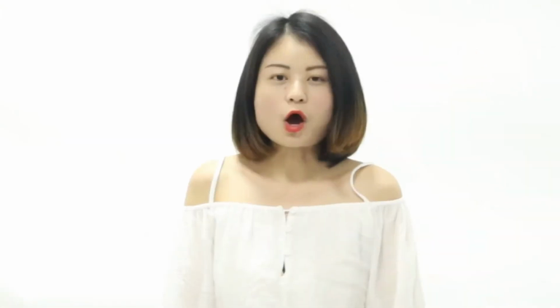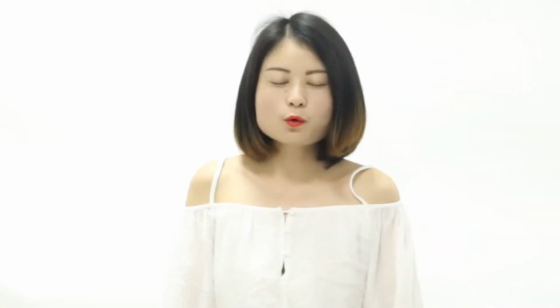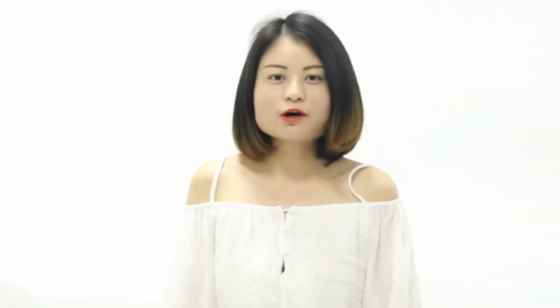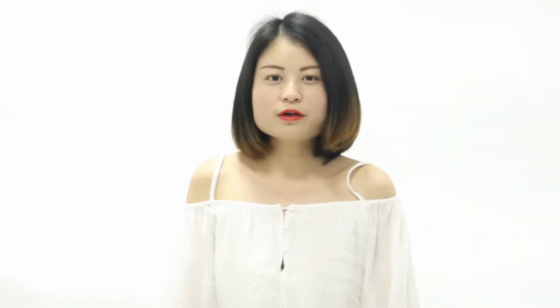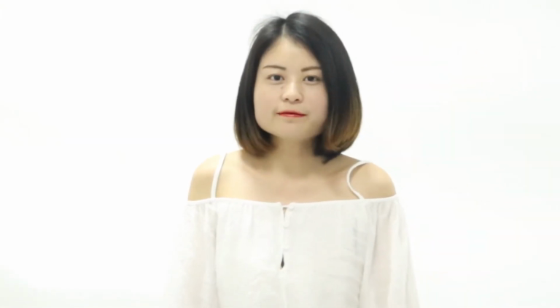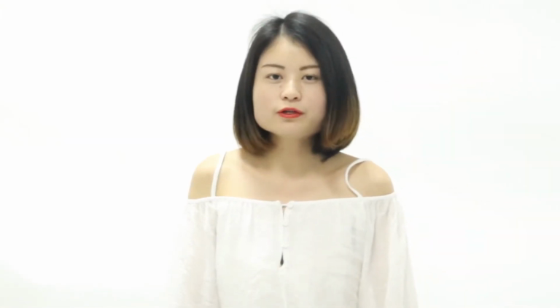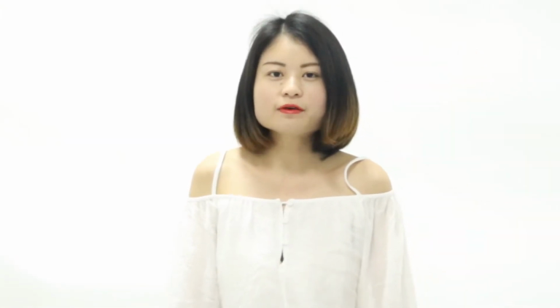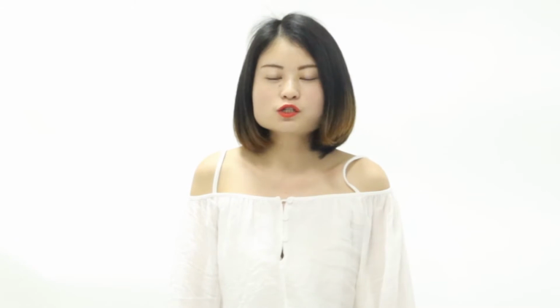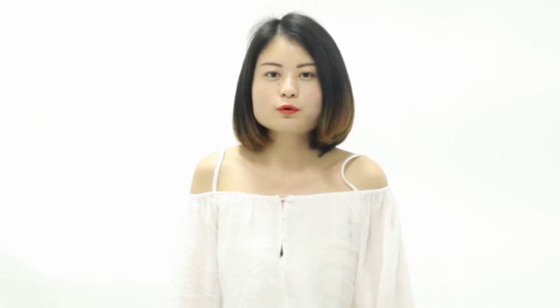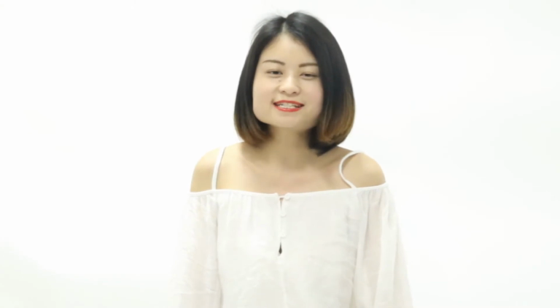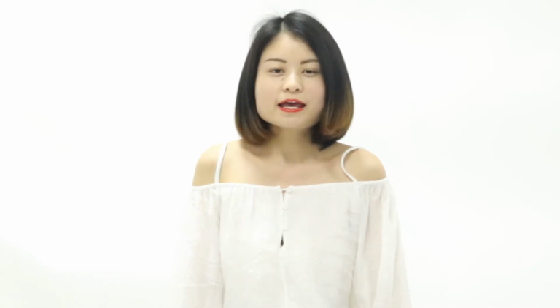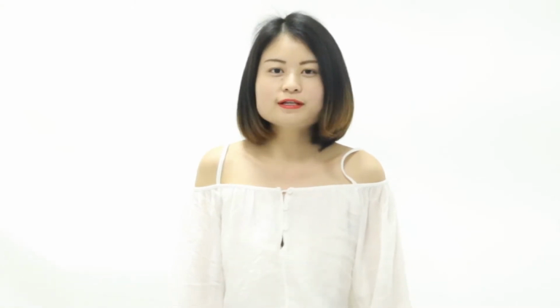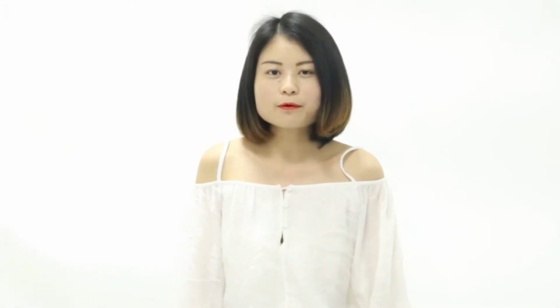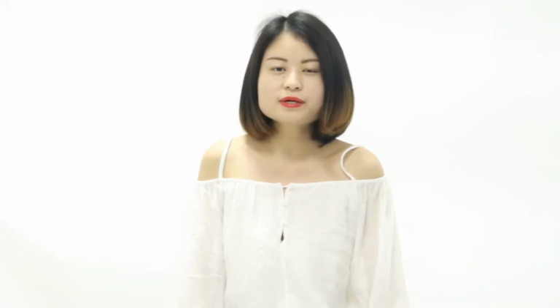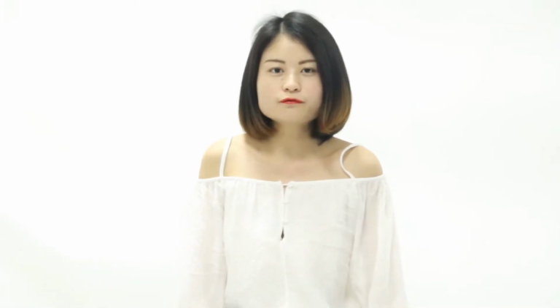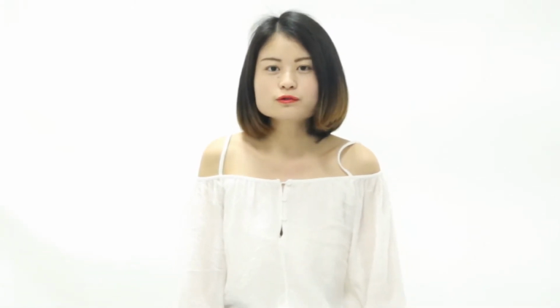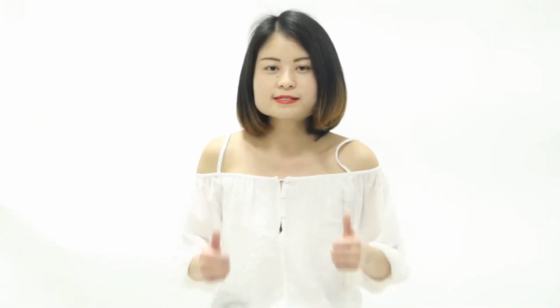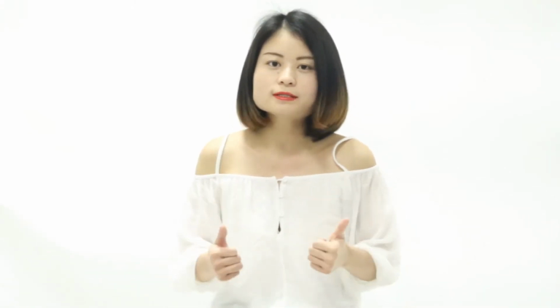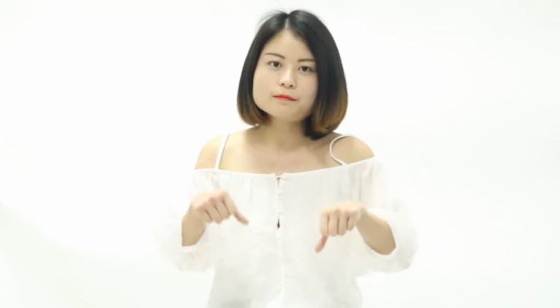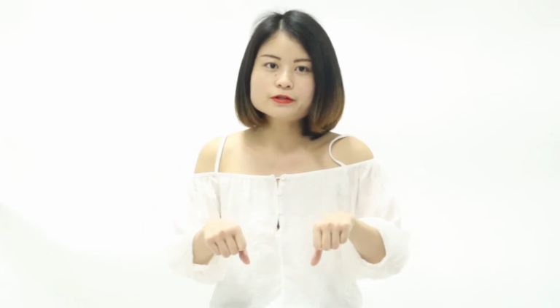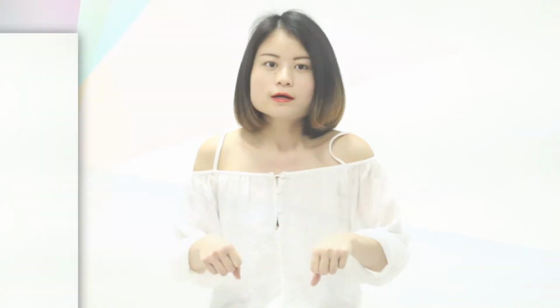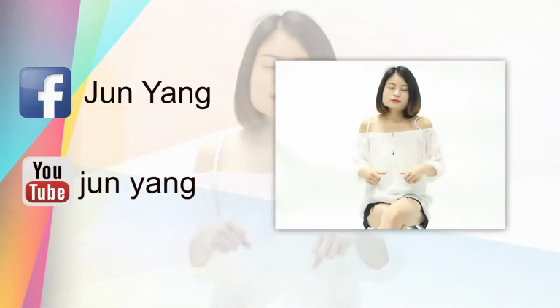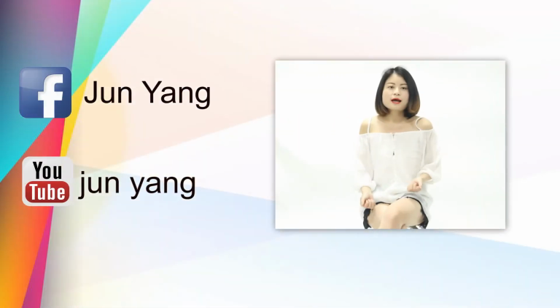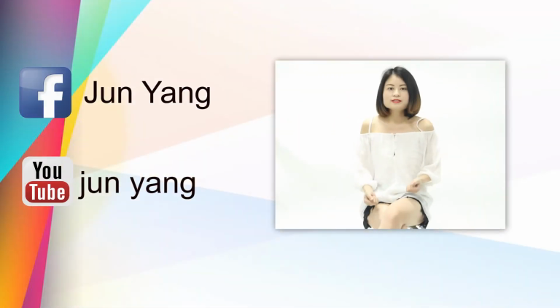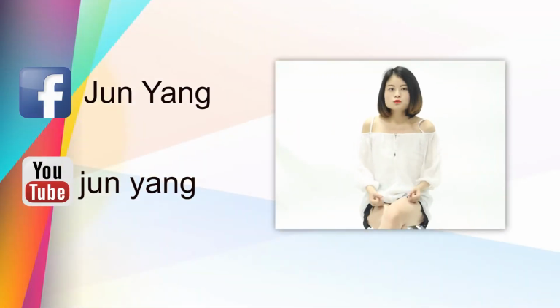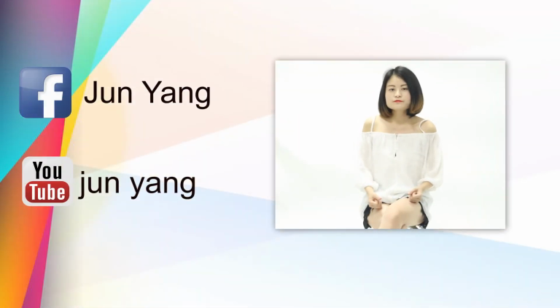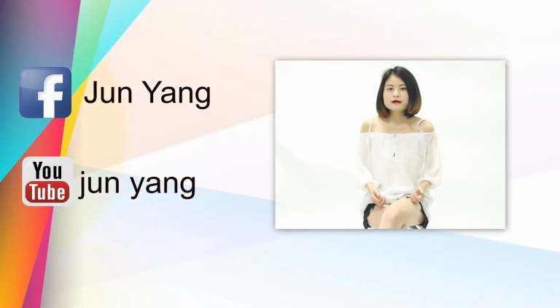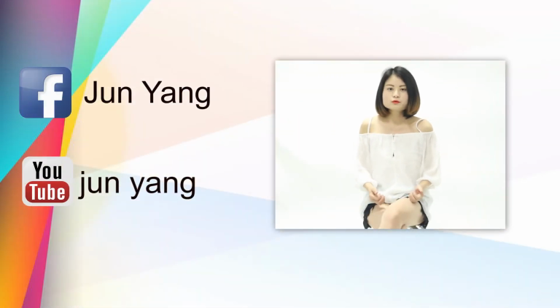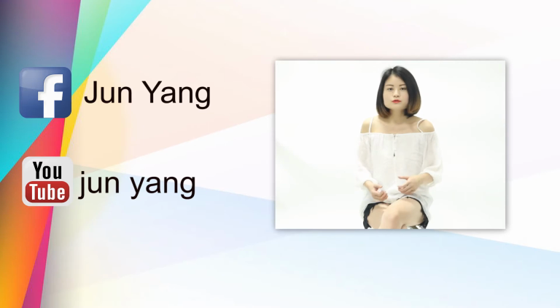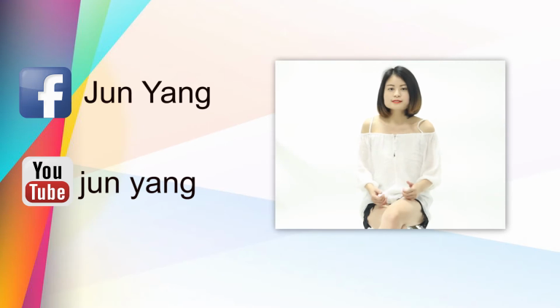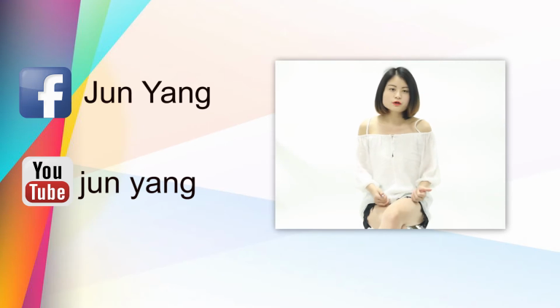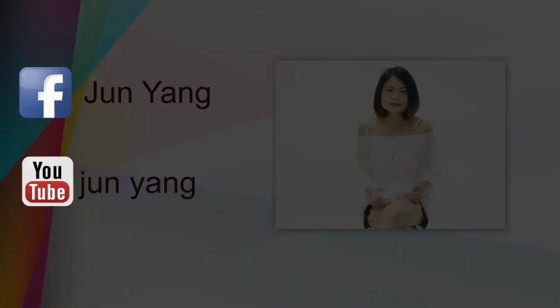All the women's clothes featured in my video can be found through the product link. If you like my video, please don't forget to give me a comment down below. New videos will be updated too. Please follow my Facebook and YouTube. Thanks for watching.